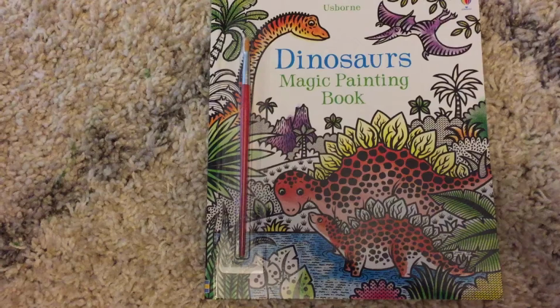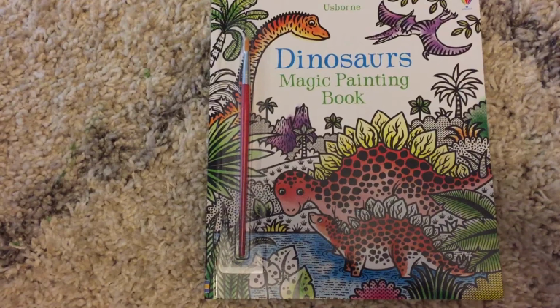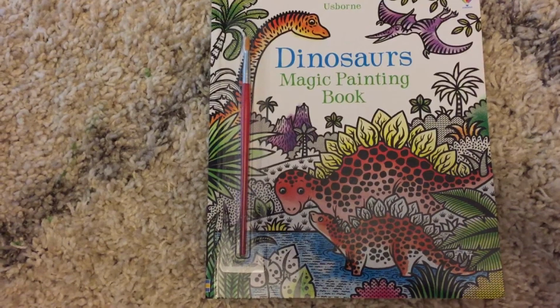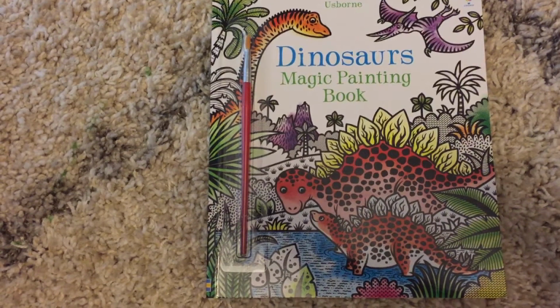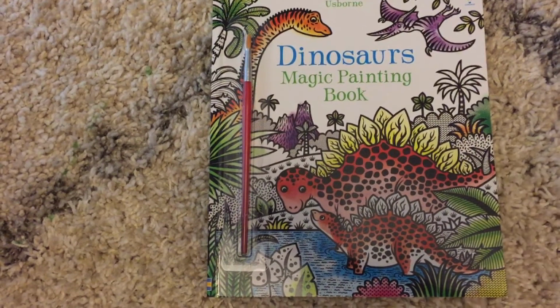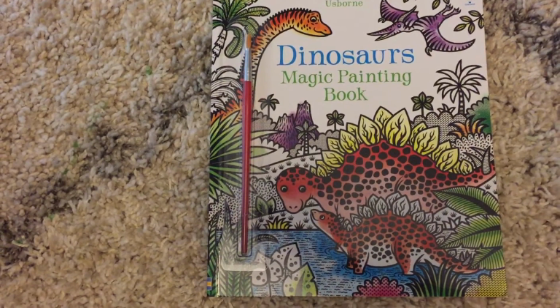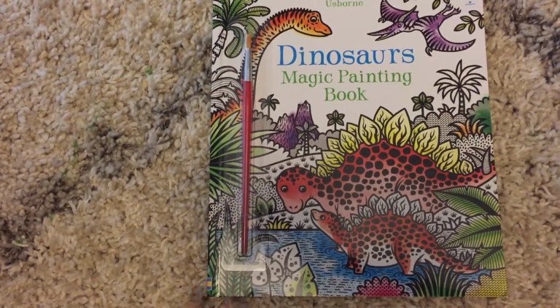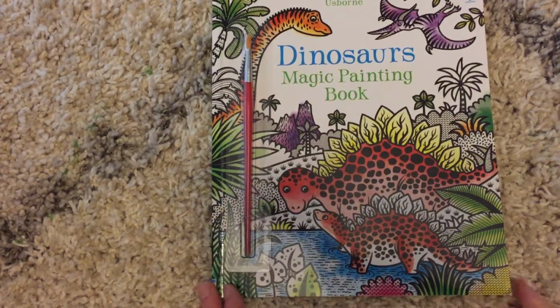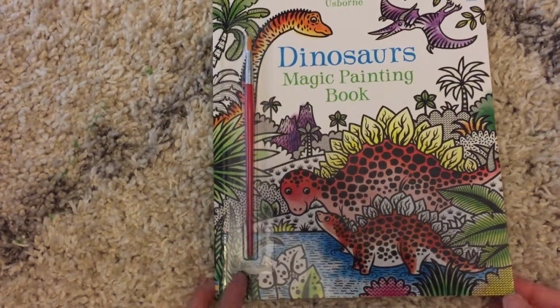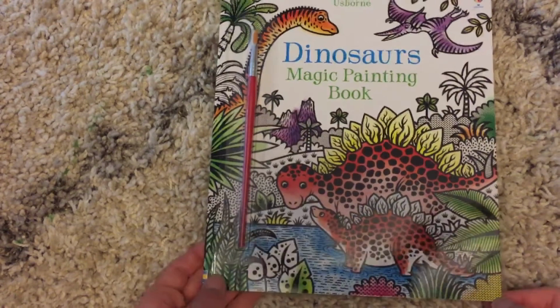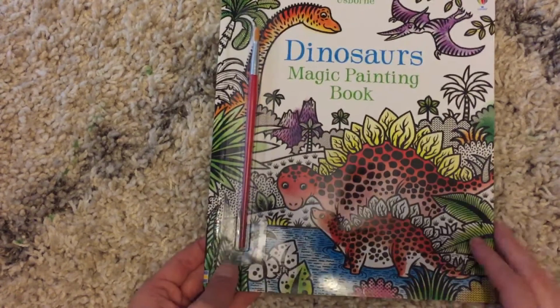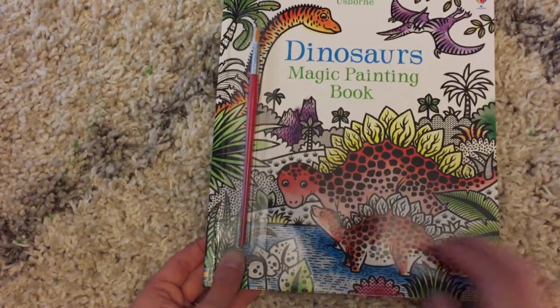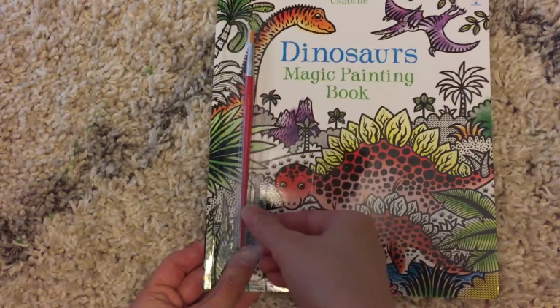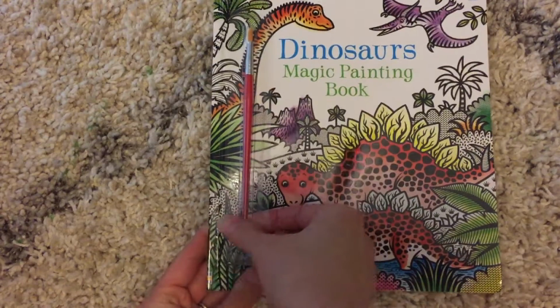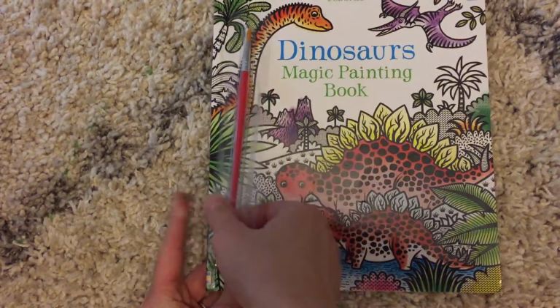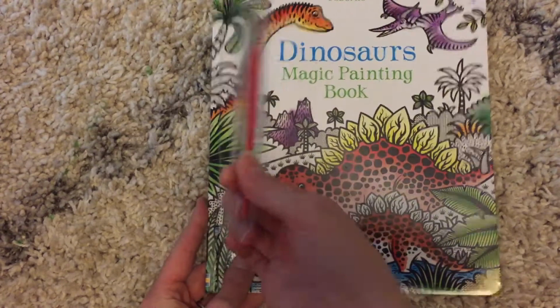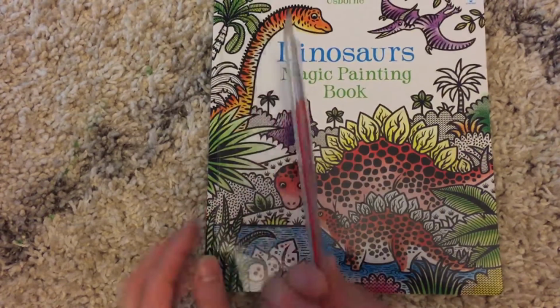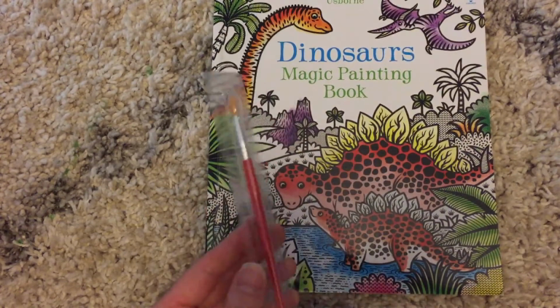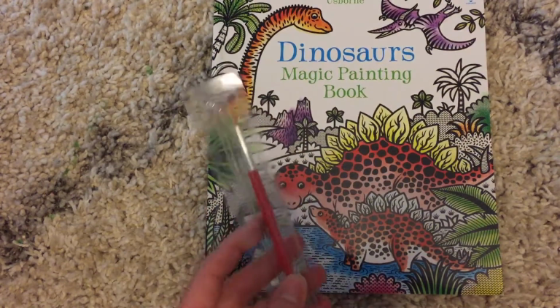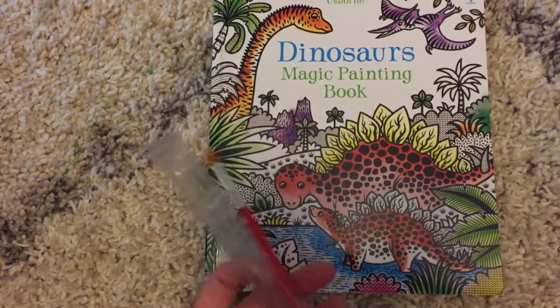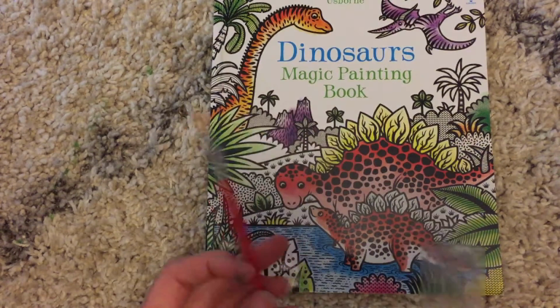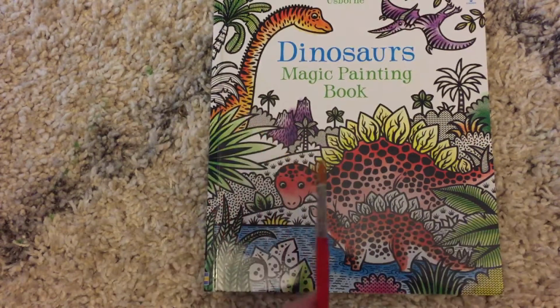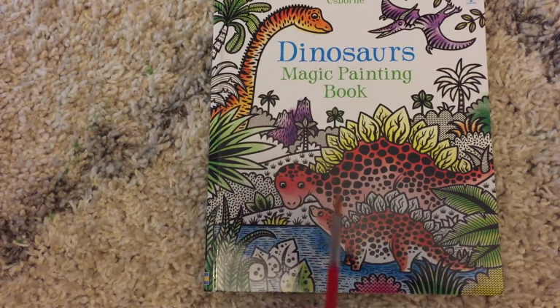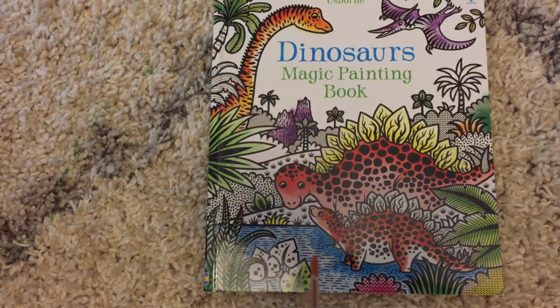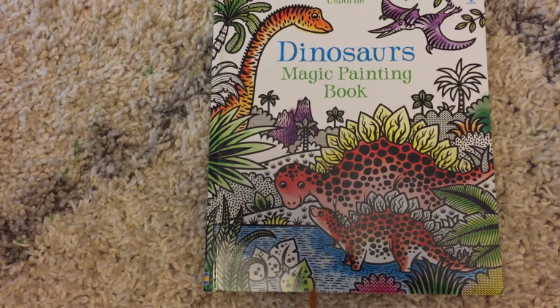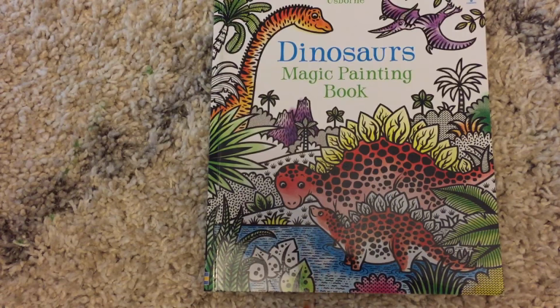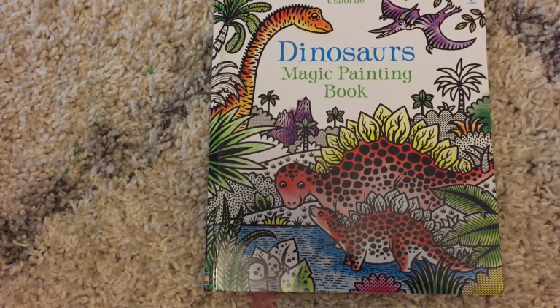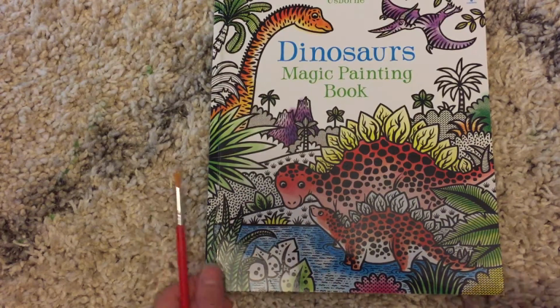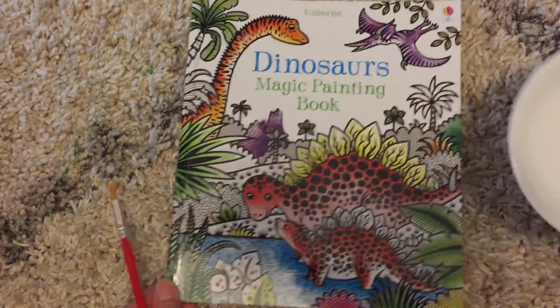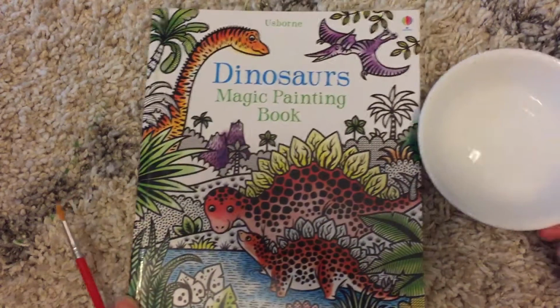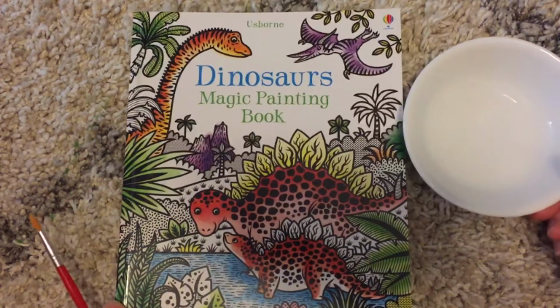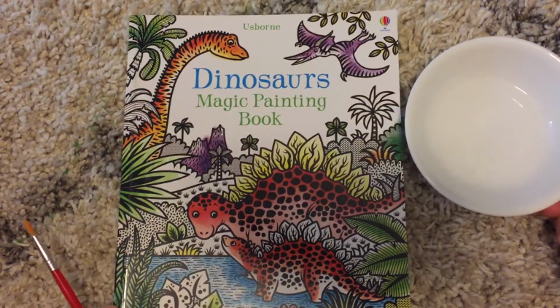Welcome to Amy's Esper and Reading Knit. Today I'm going to show you Dinosaur's Magic Painting Book. These books are really cool. They come with a paintbrush, and all you need is the paintbrush and a little bit of water.